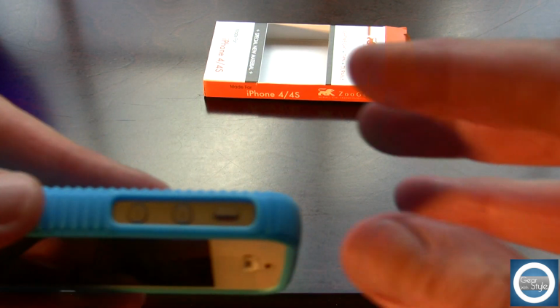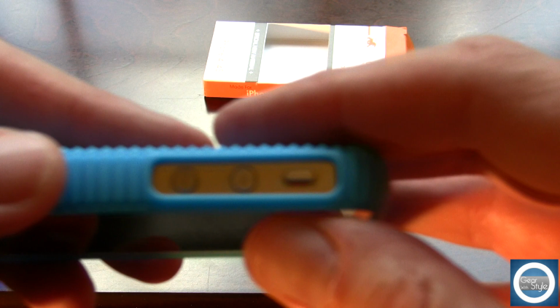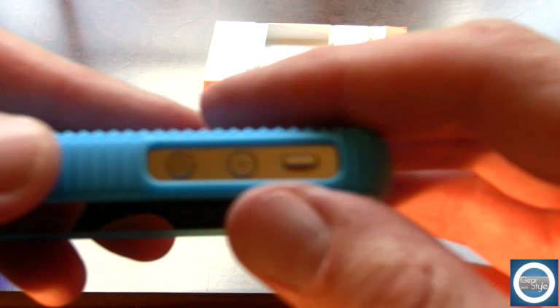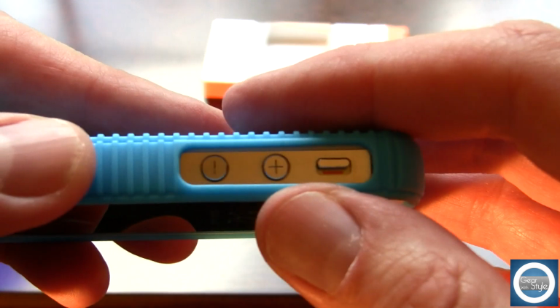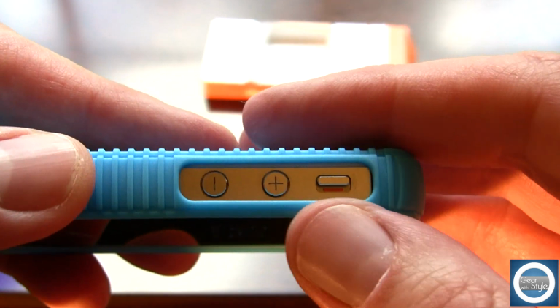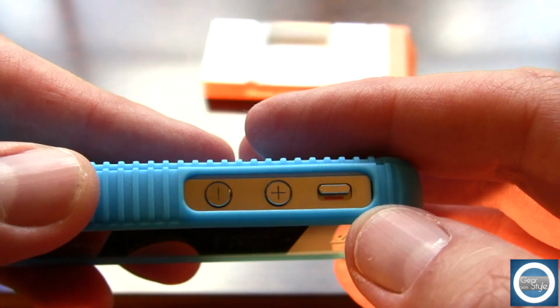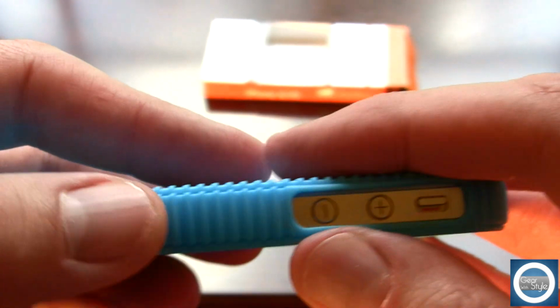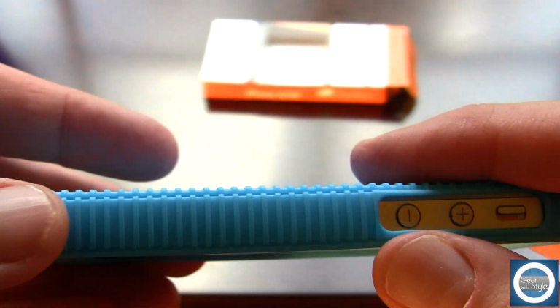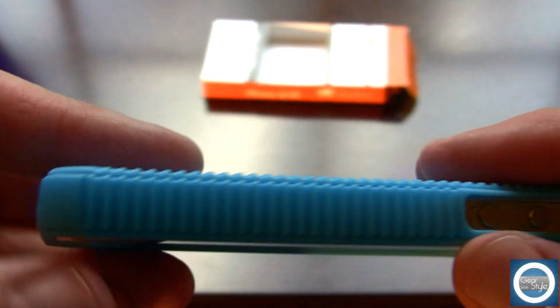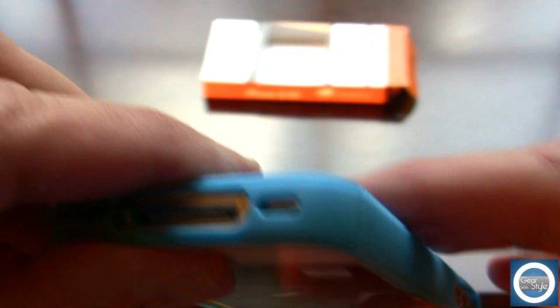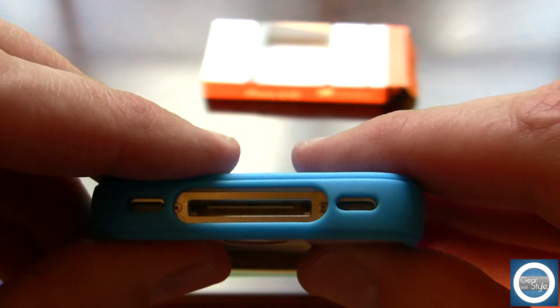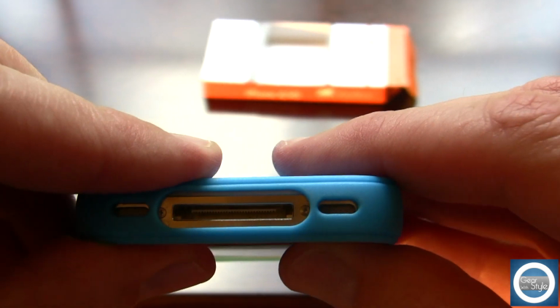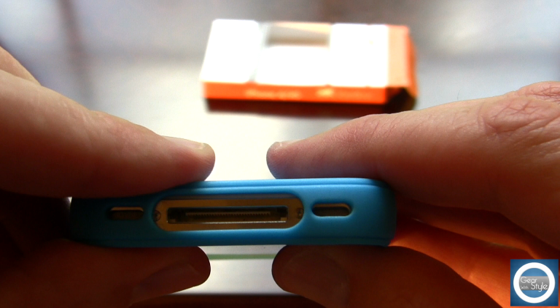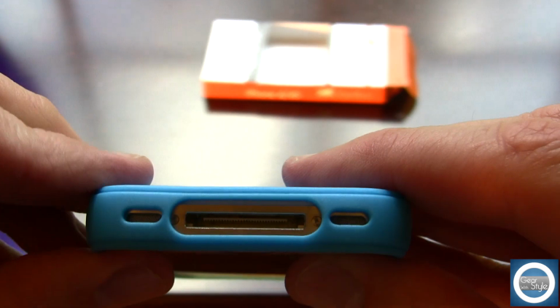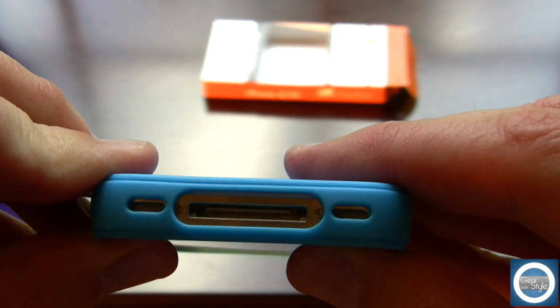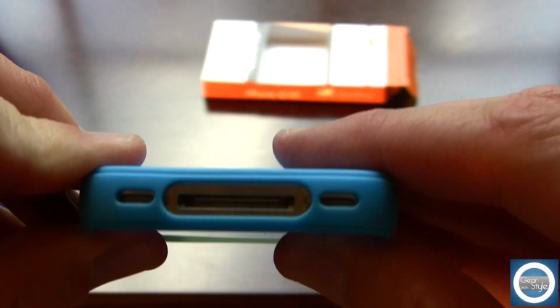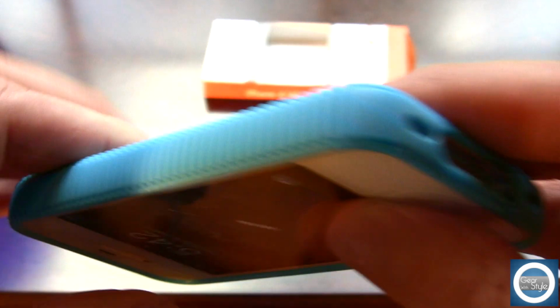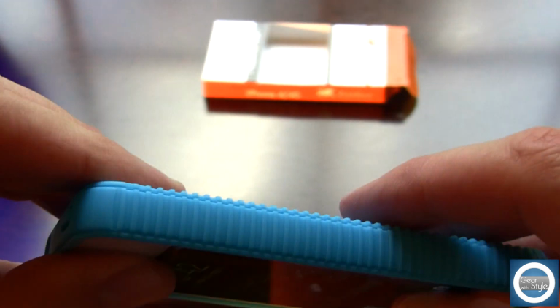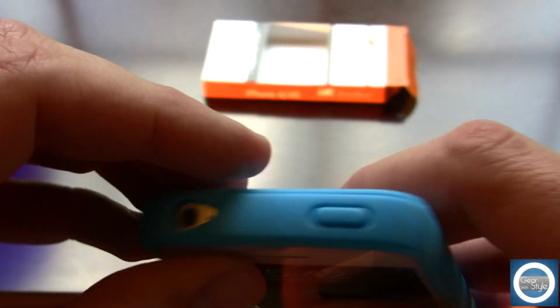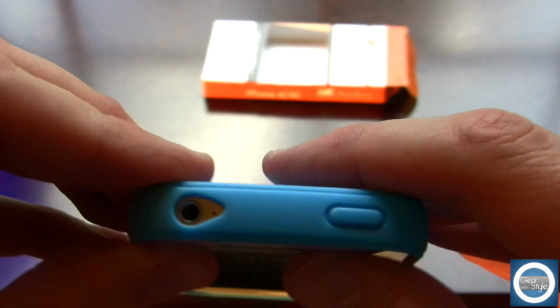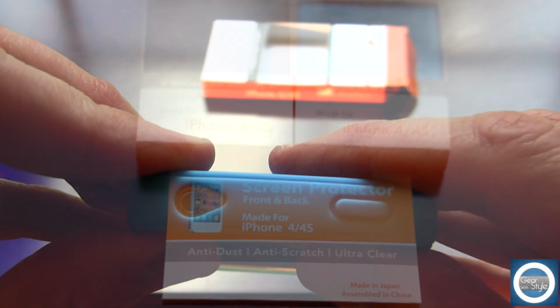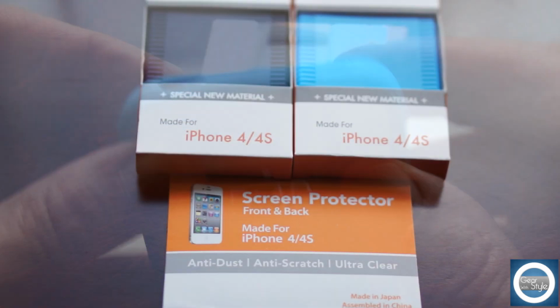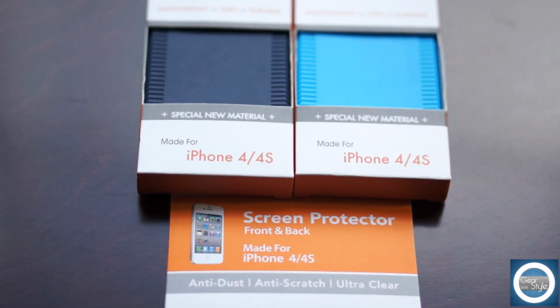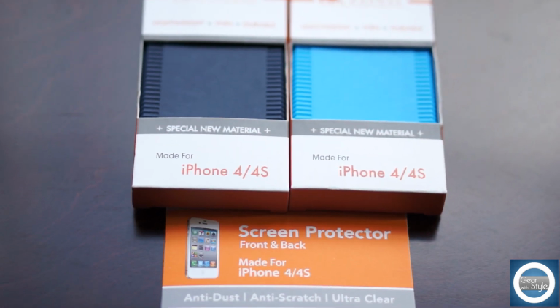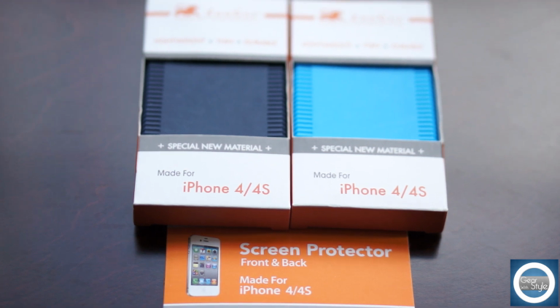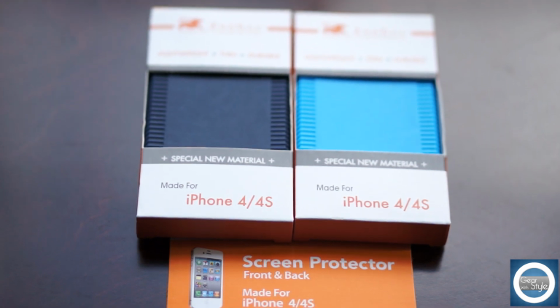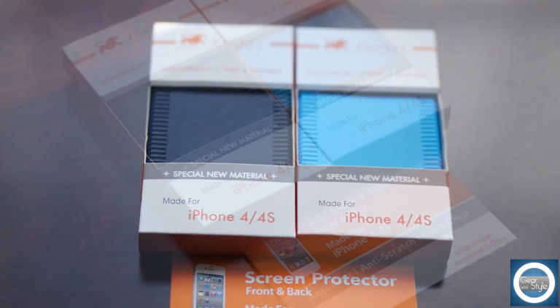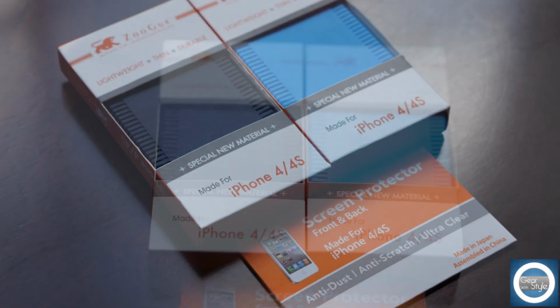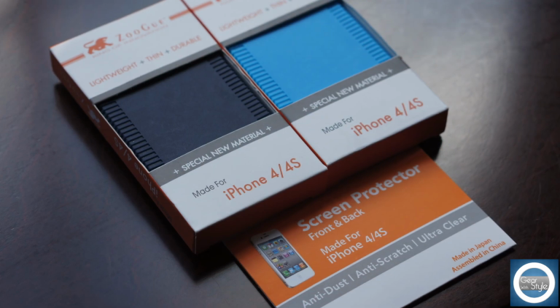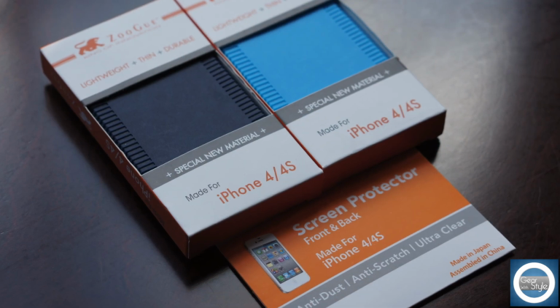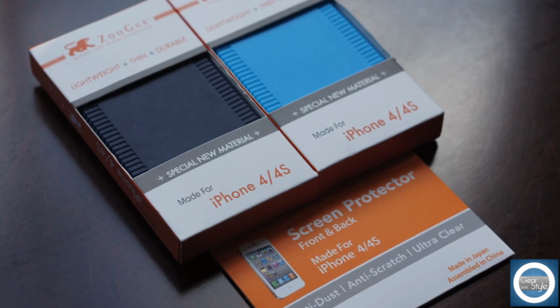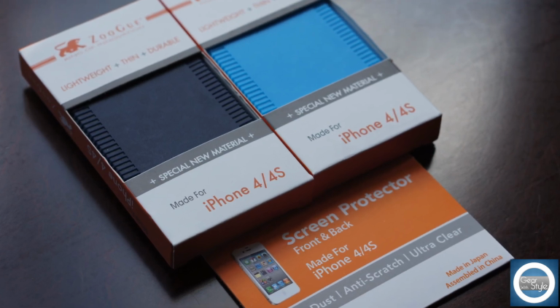Volume up and down is fully exposed along with the lock button. It has nice edges to grip your phone with. The 30-pin connector and speakers are fully accessible, and that grip on the edge gives it a nice, custom feel. The headphone jack and microphone are also very easily accessible.